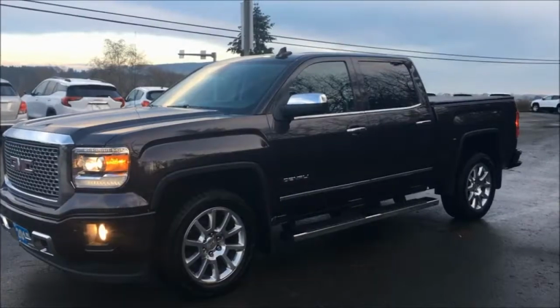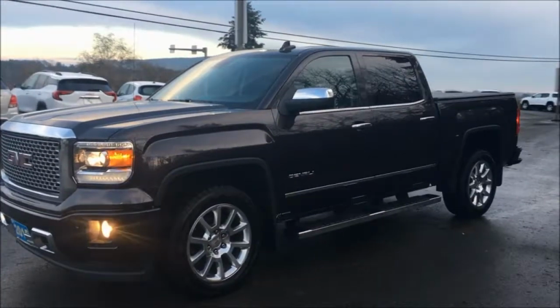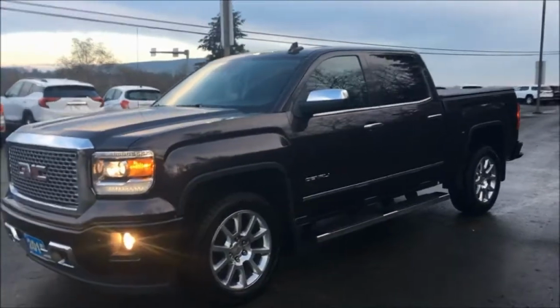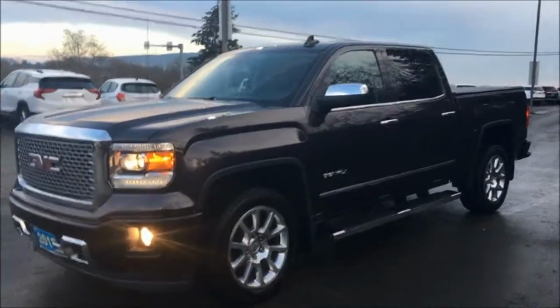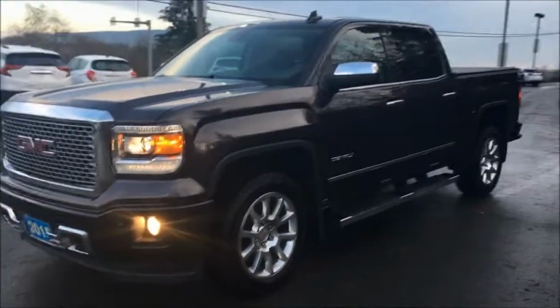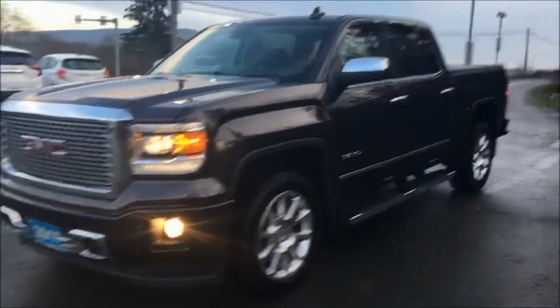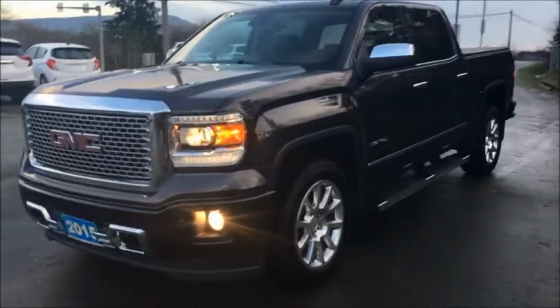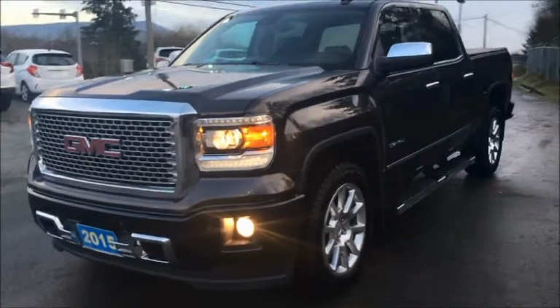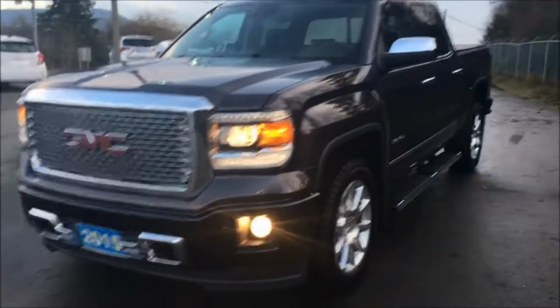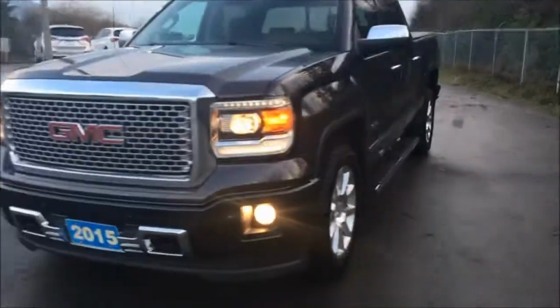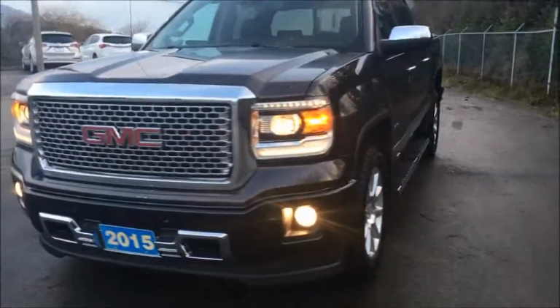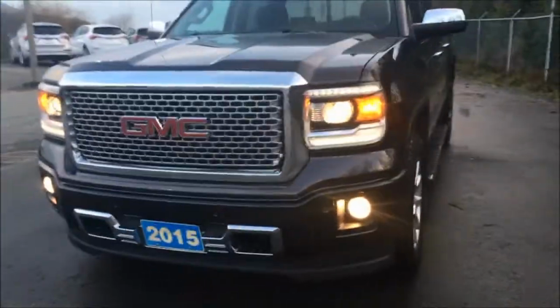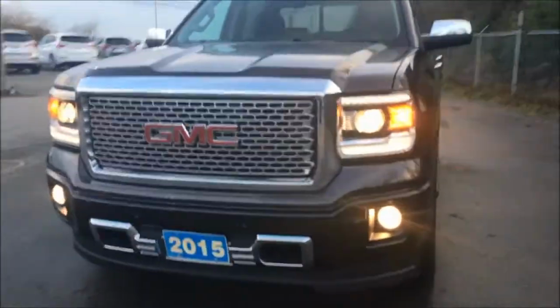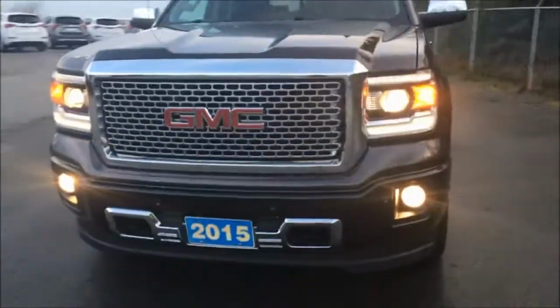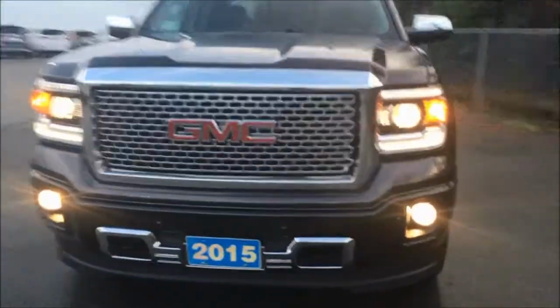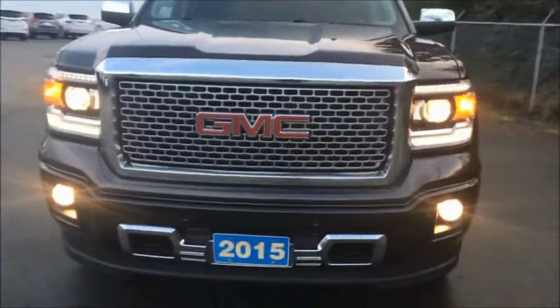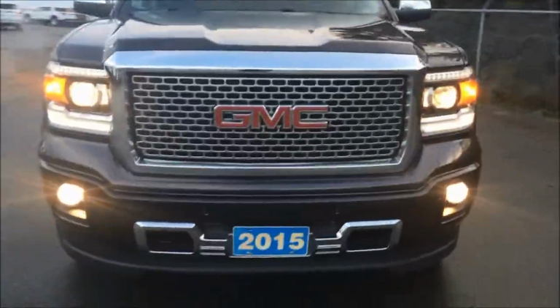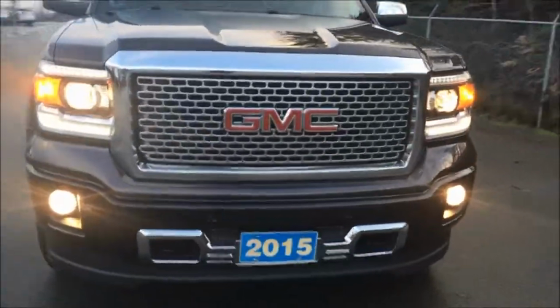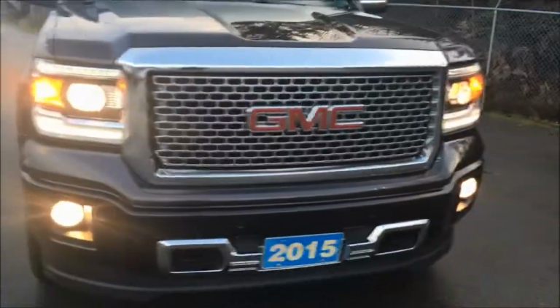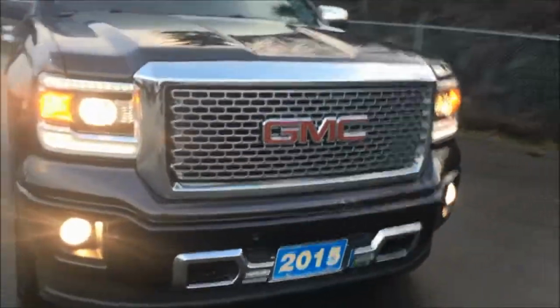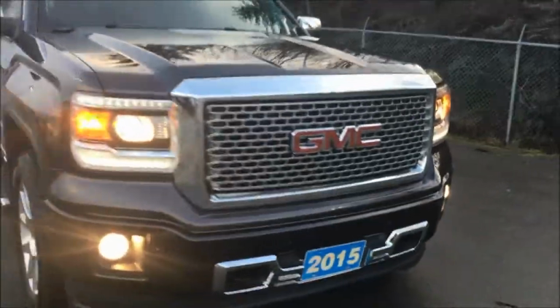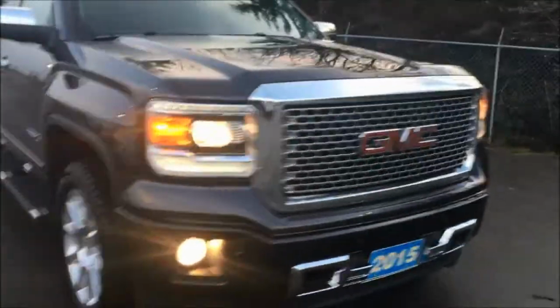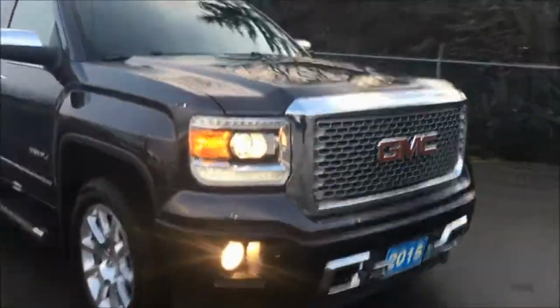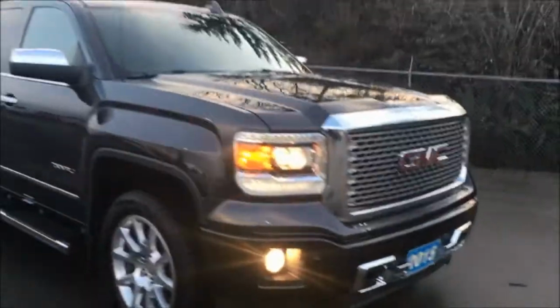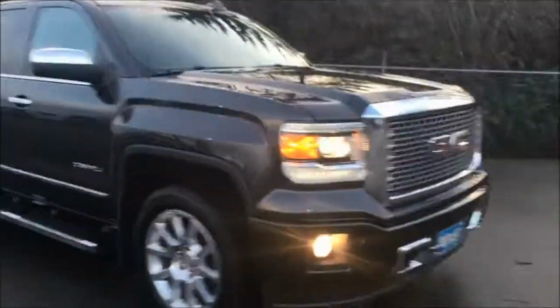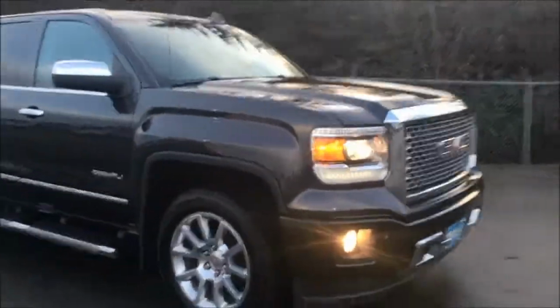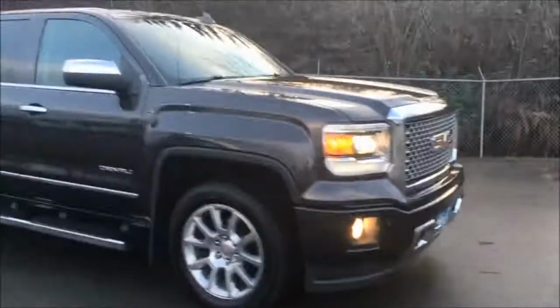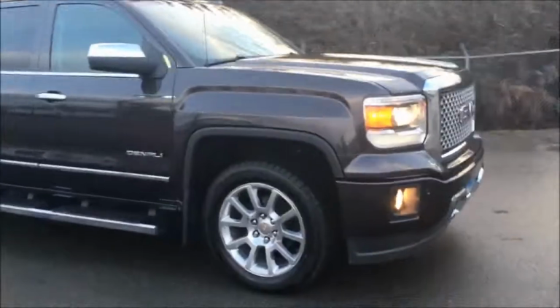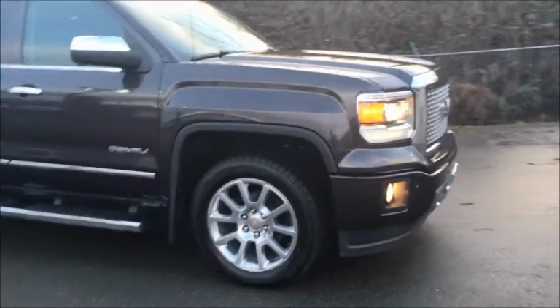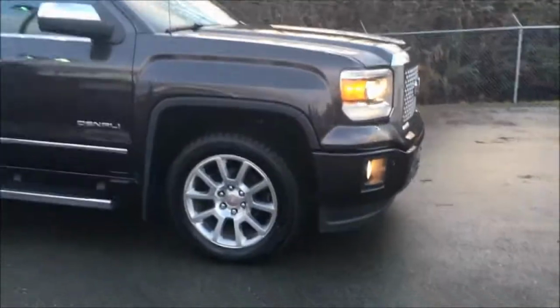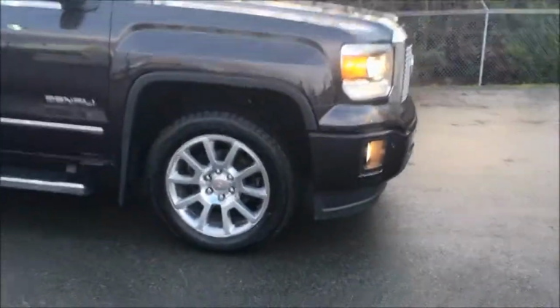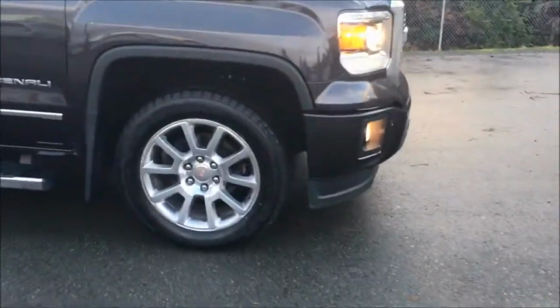Hey there, this is Cam here at Island GM, here in beautiful Duncan, British Columbia, Canada. And today I have a video review of the recently landed 2015 GMC Sierra 1500 Denali.